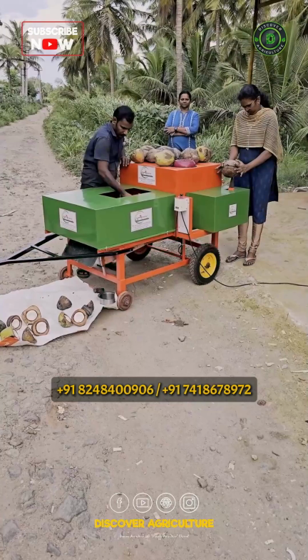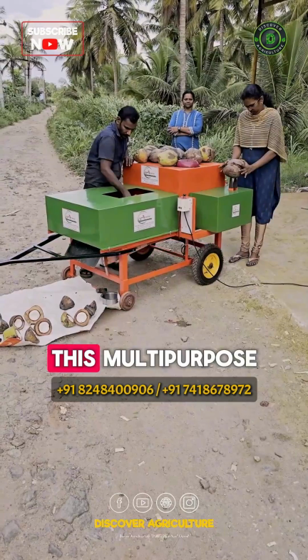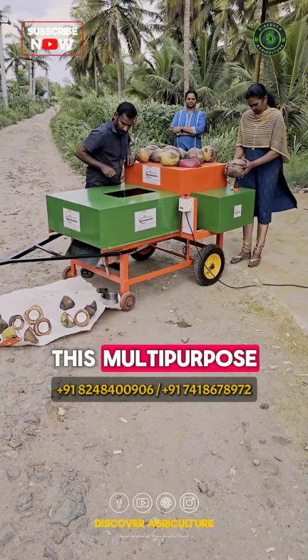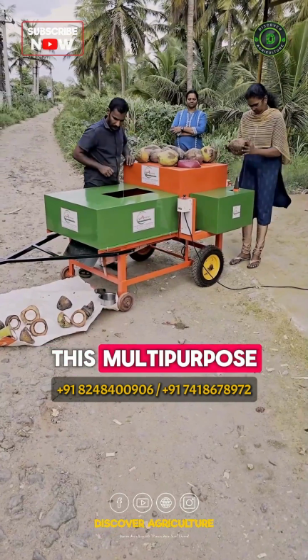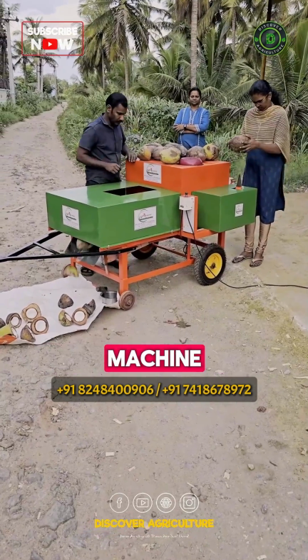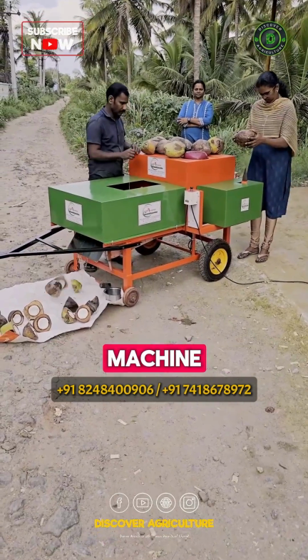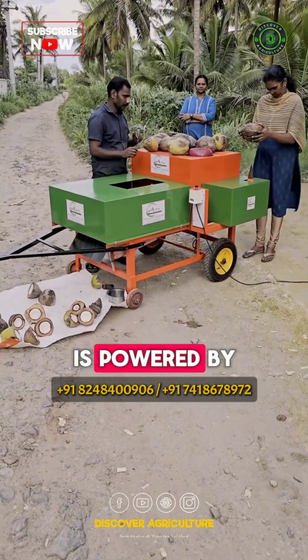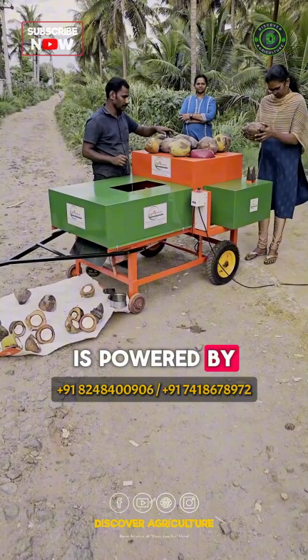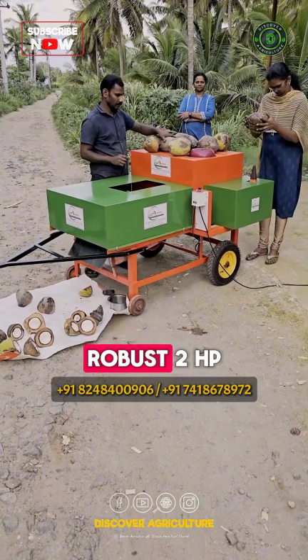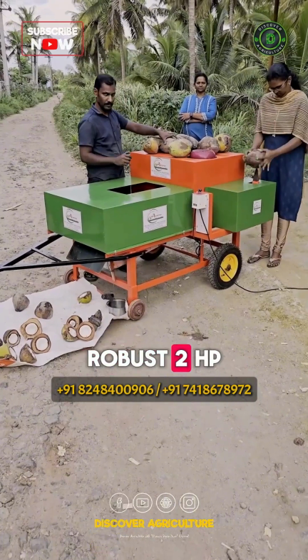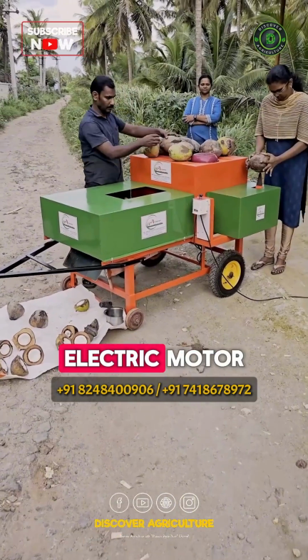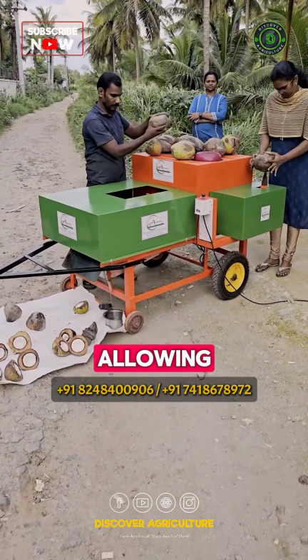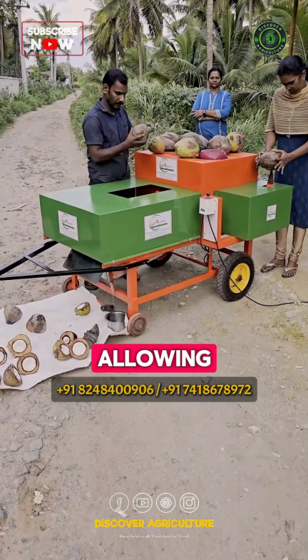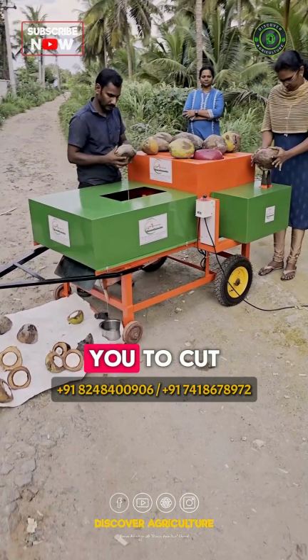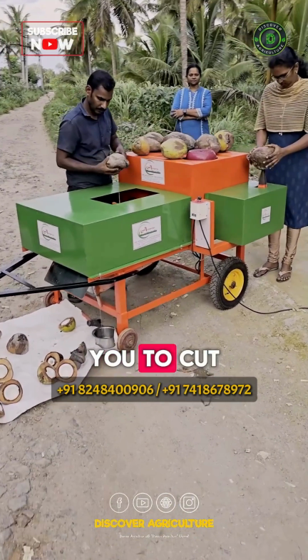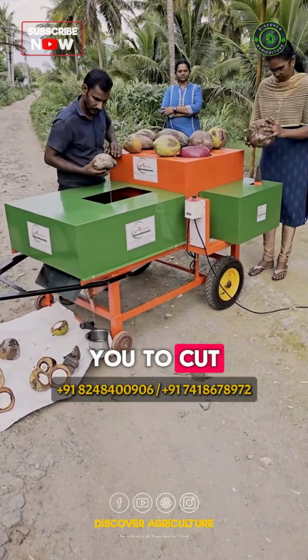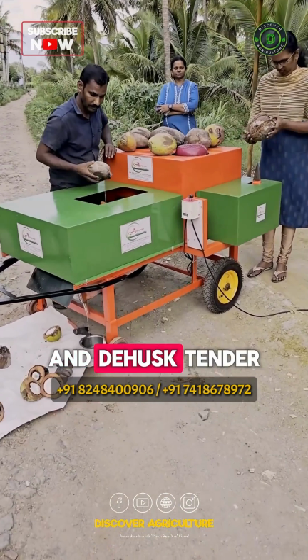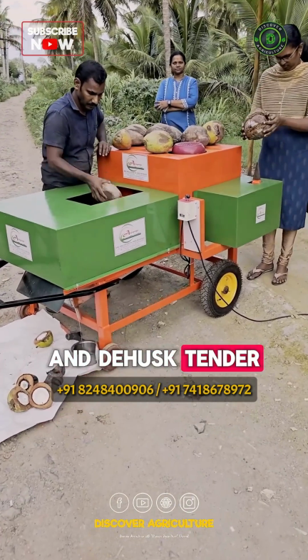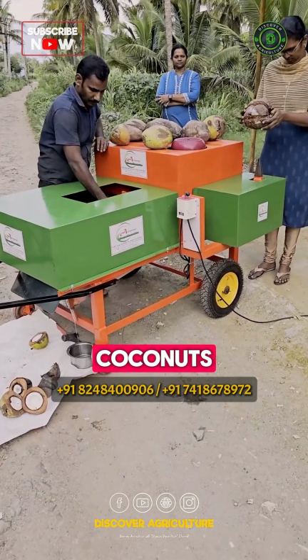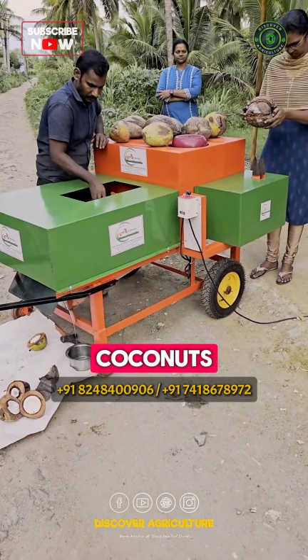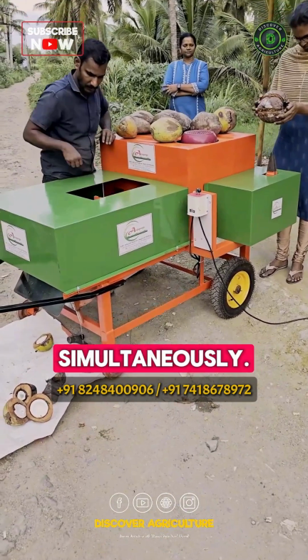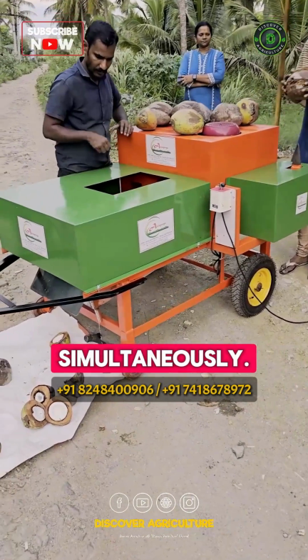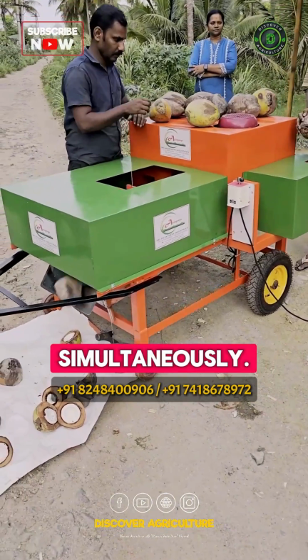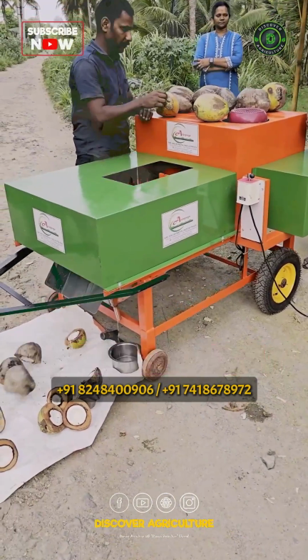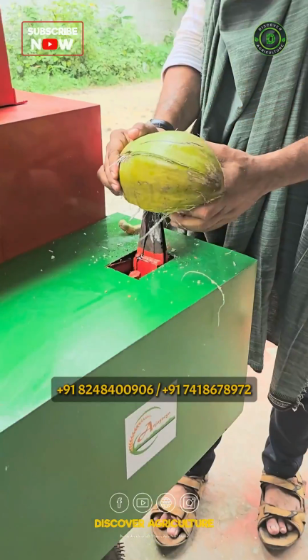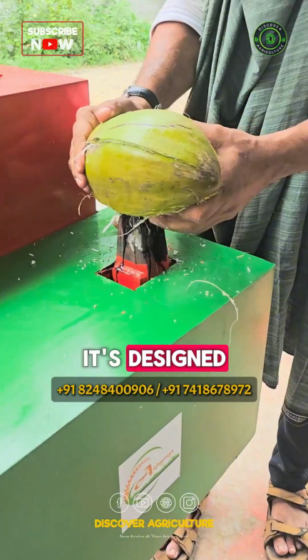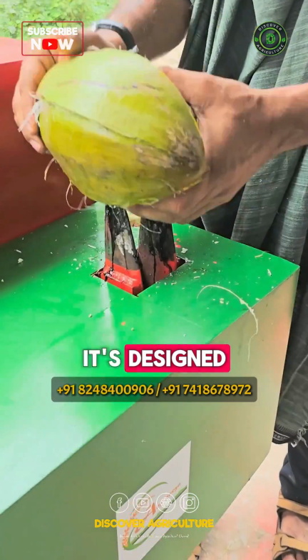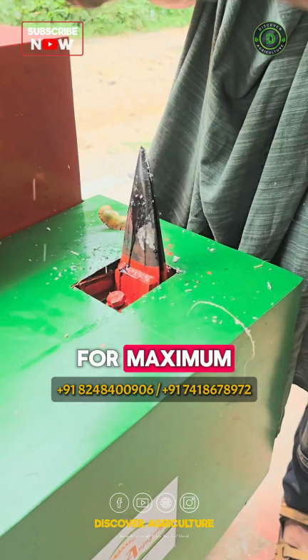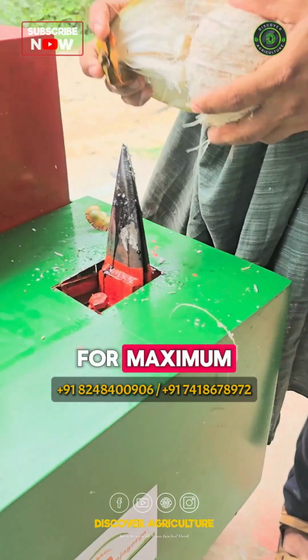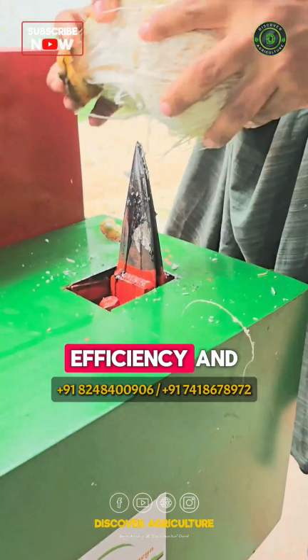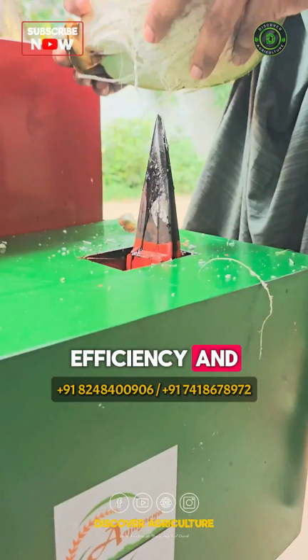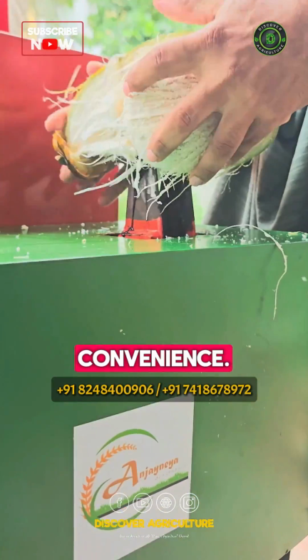This multipurpose machine is powered by a robust 2HP electric motor, allowing you to cut and dehusk tender coconuts simultaneously. It's designed for maximum efficiency and convenience.